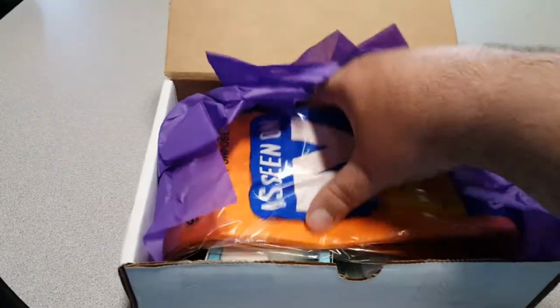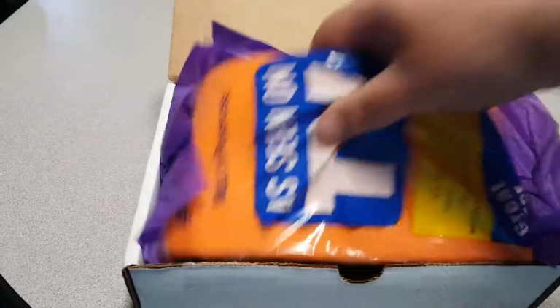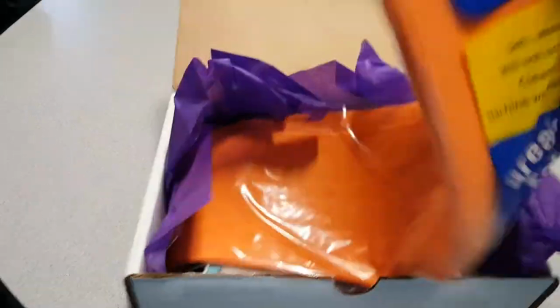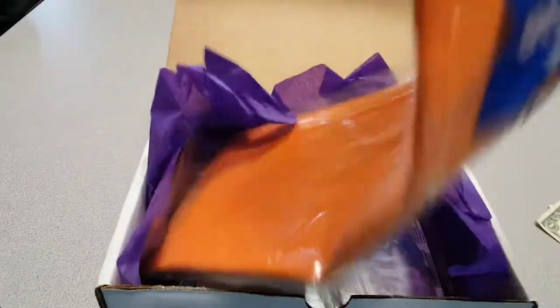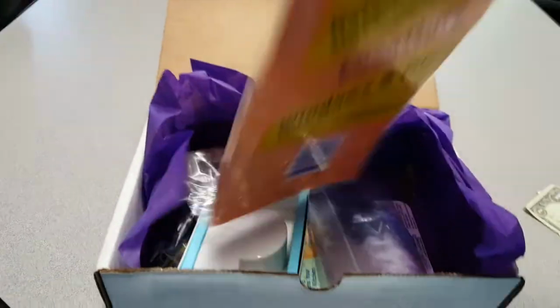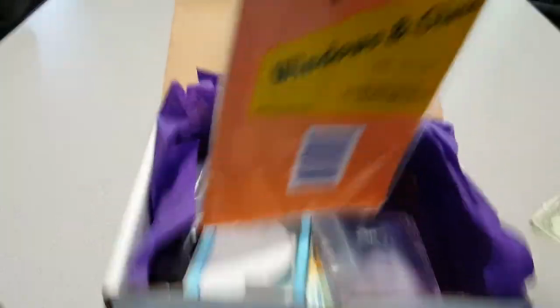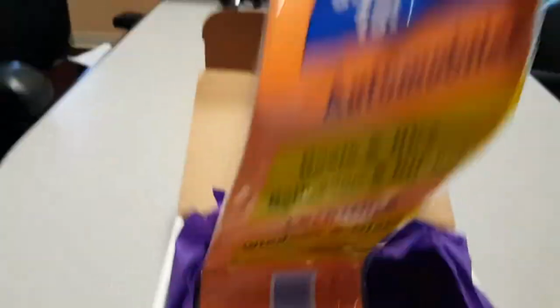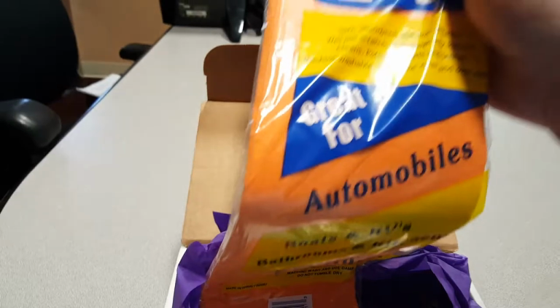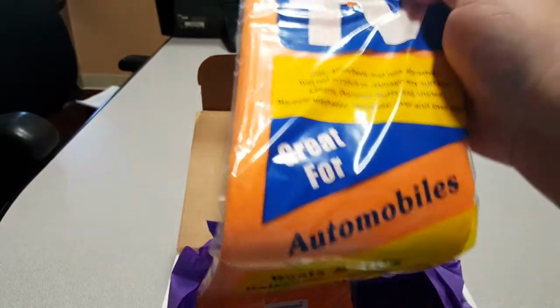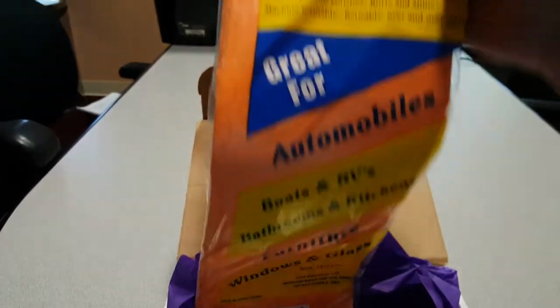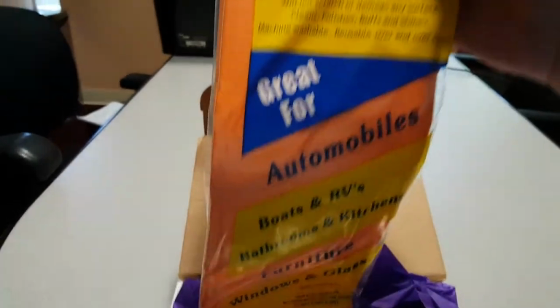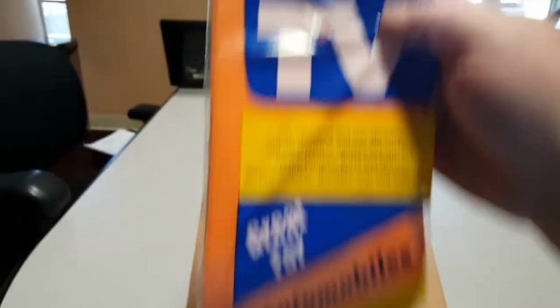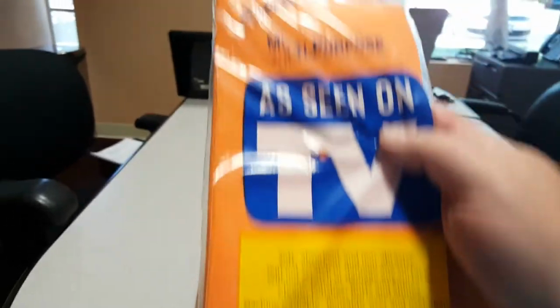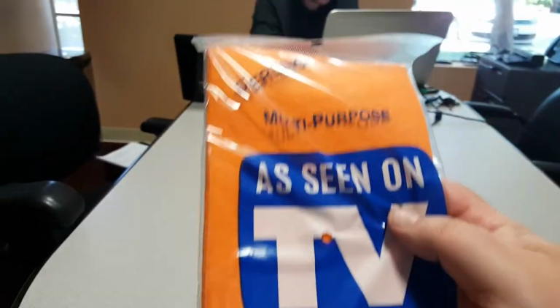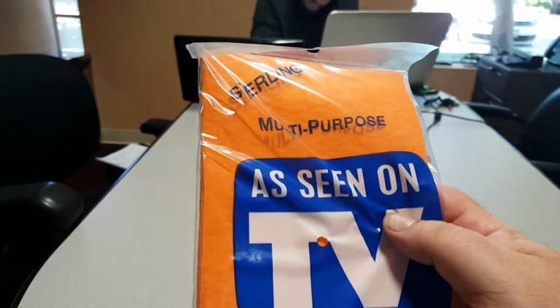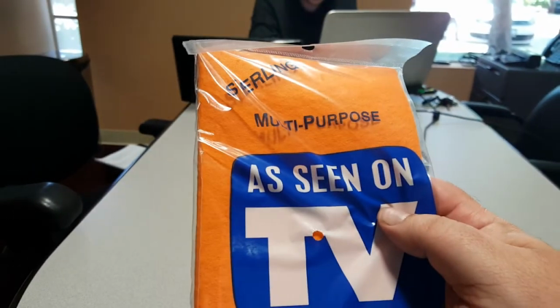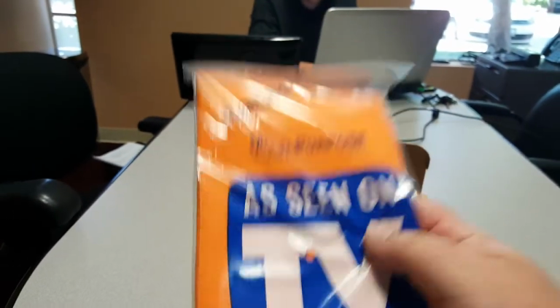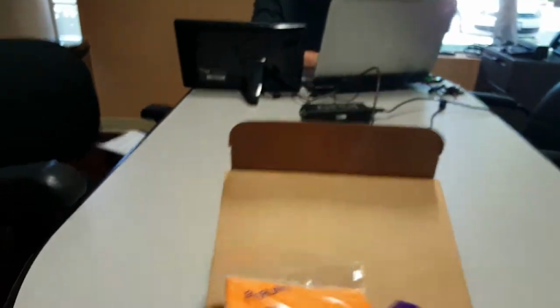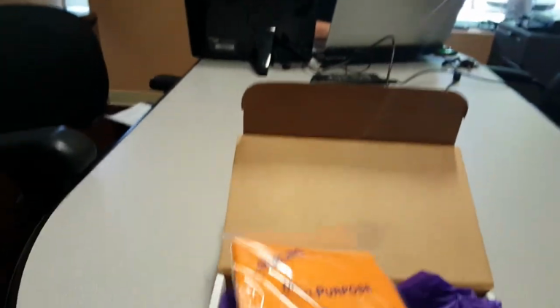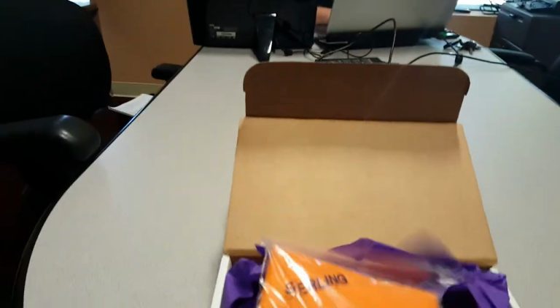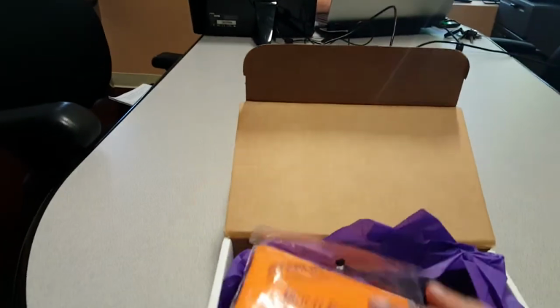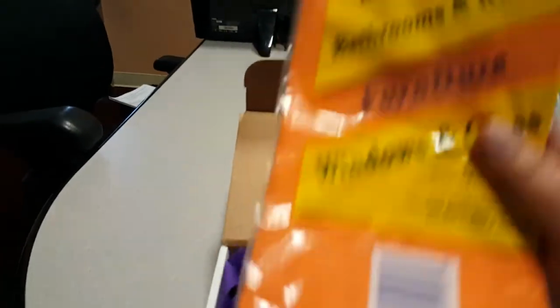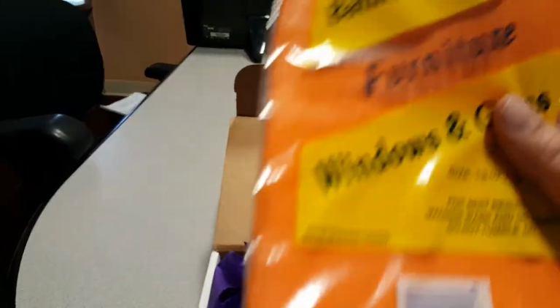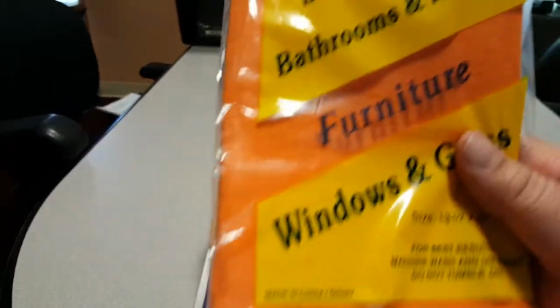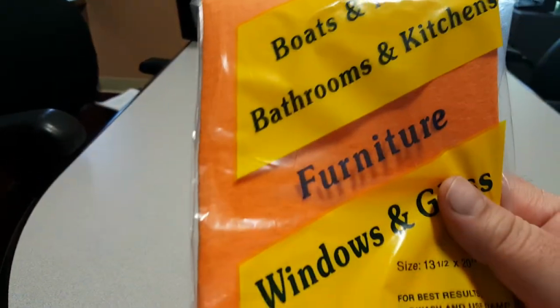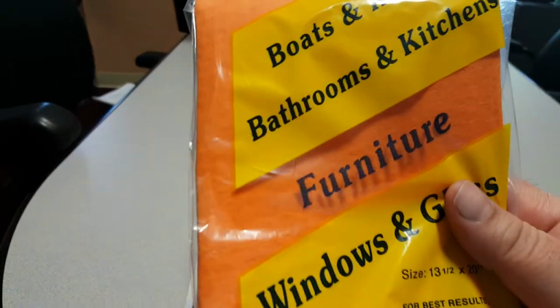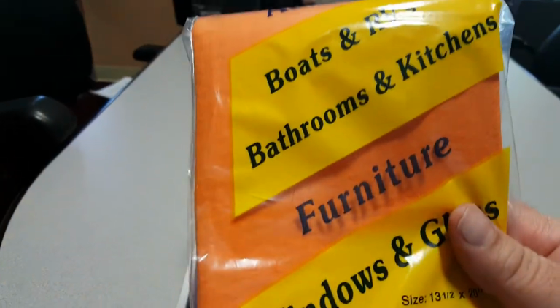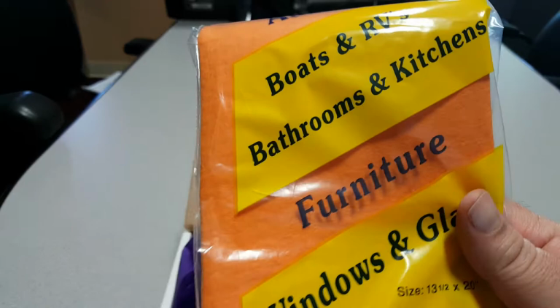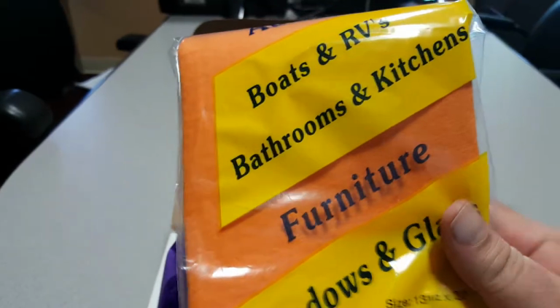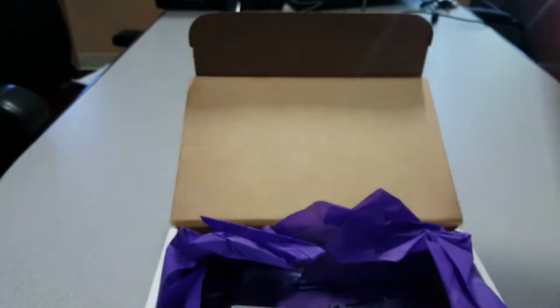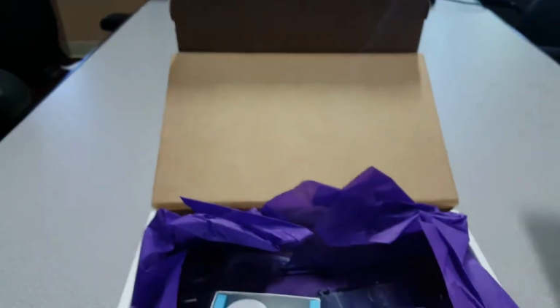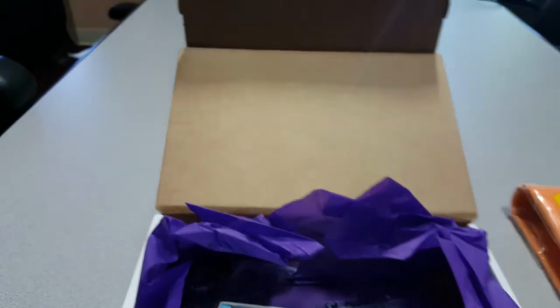Got an as-seen-on-TV item. Looks like a shammy — not a Sham Wow, but still good.